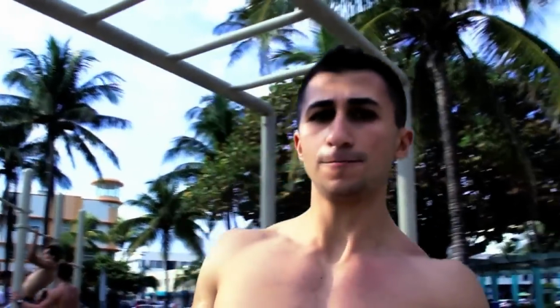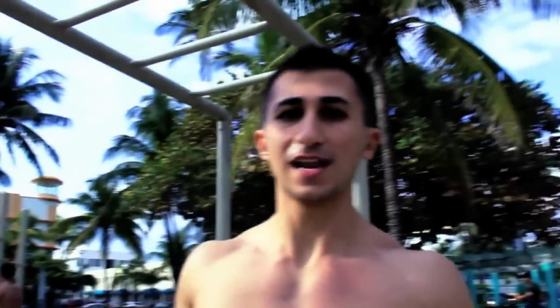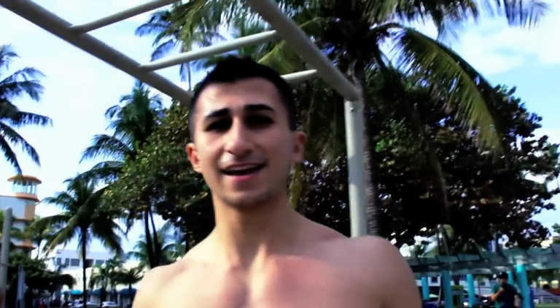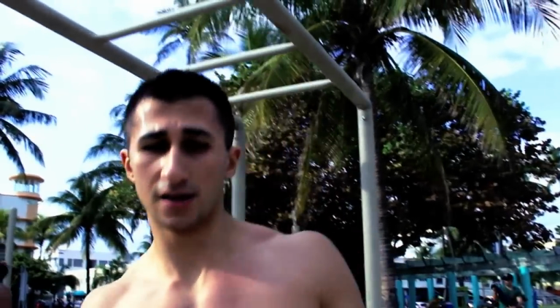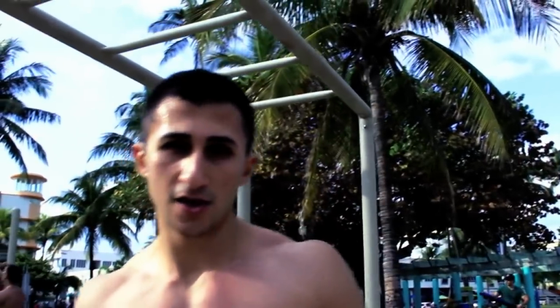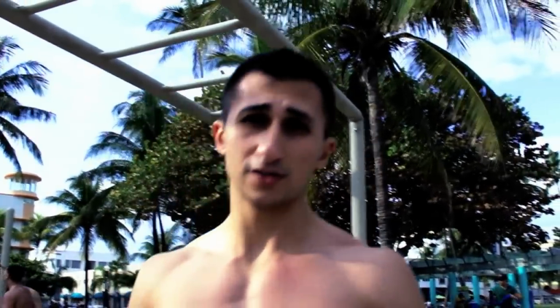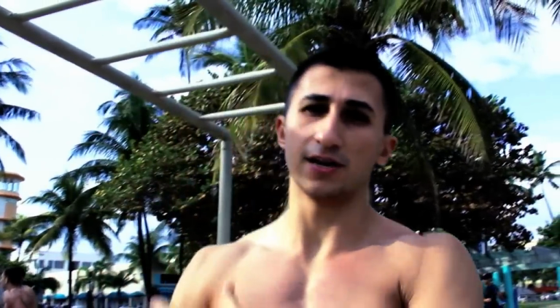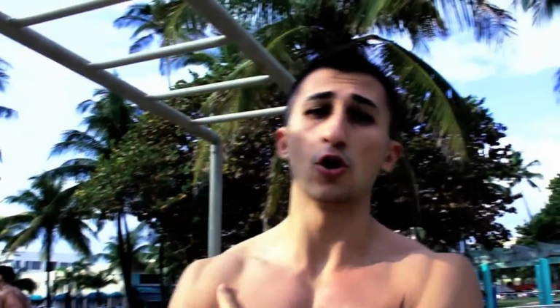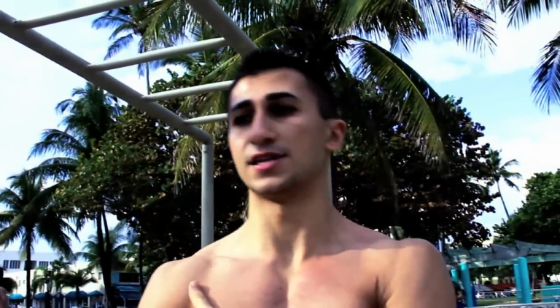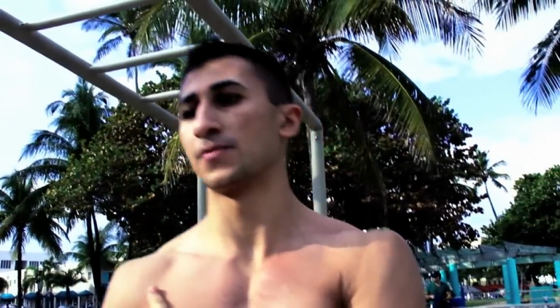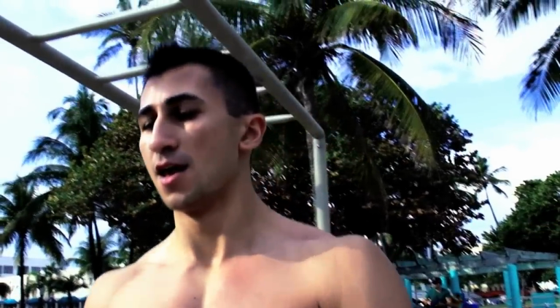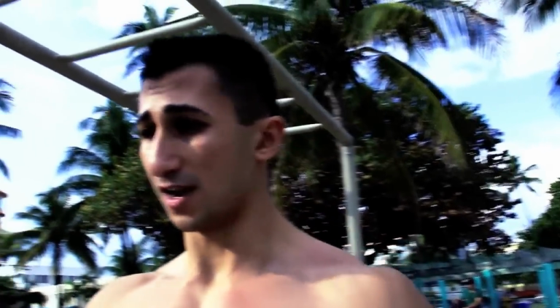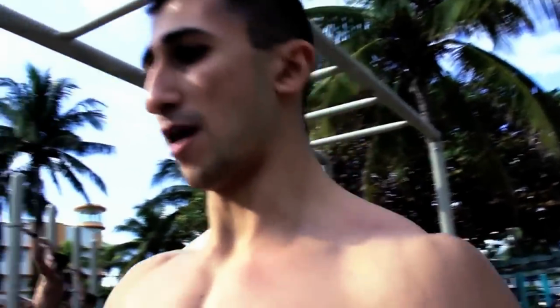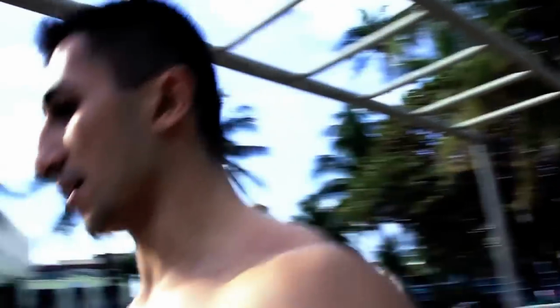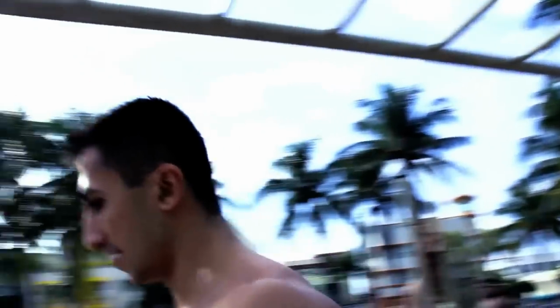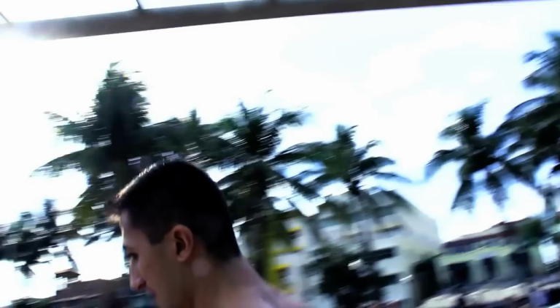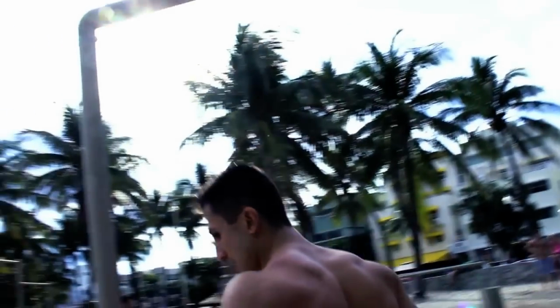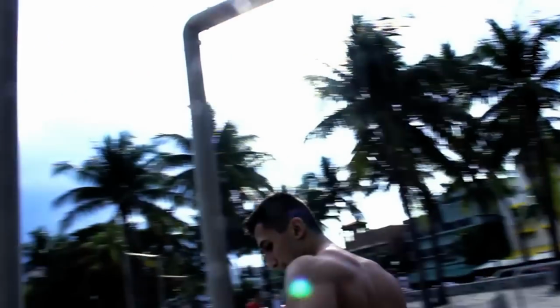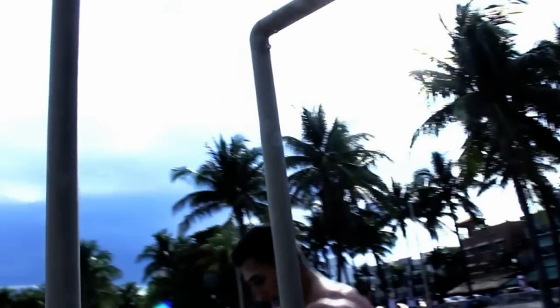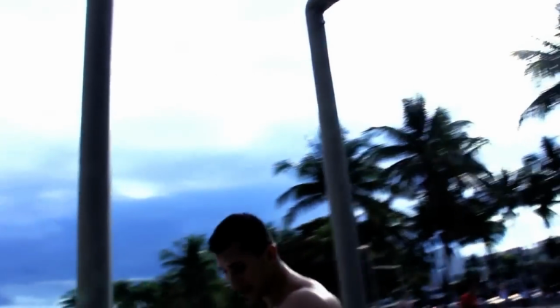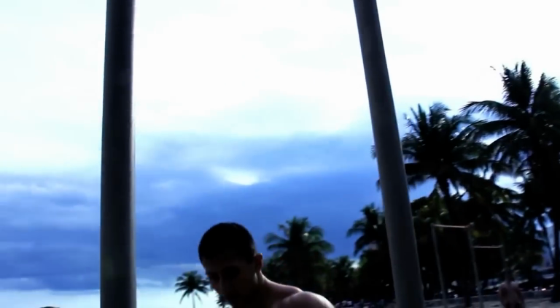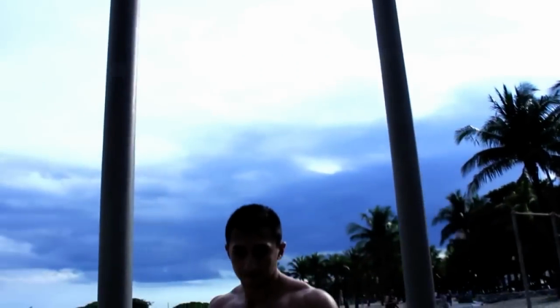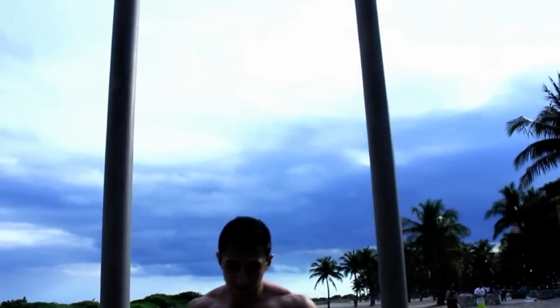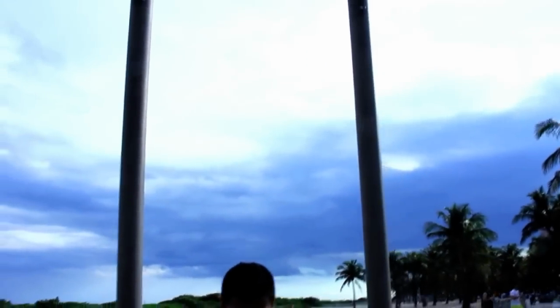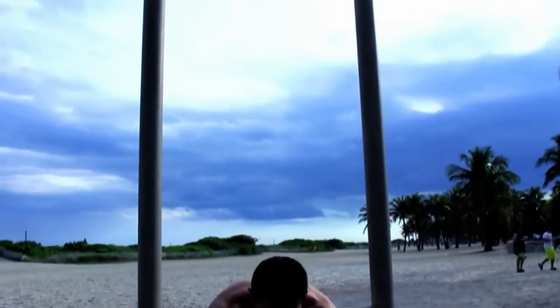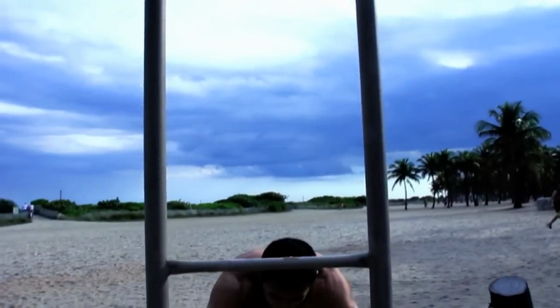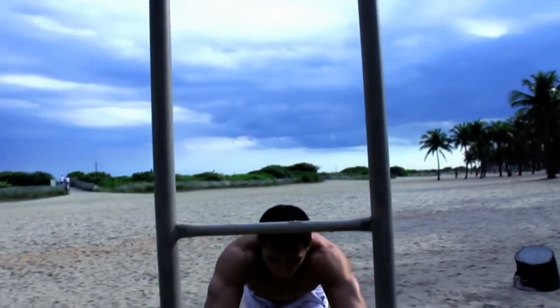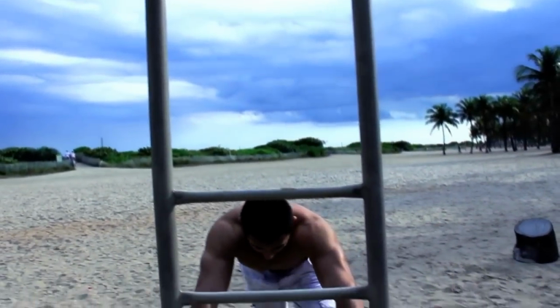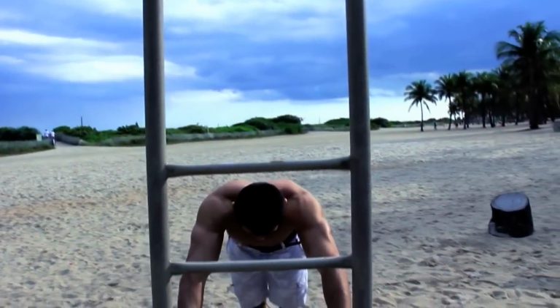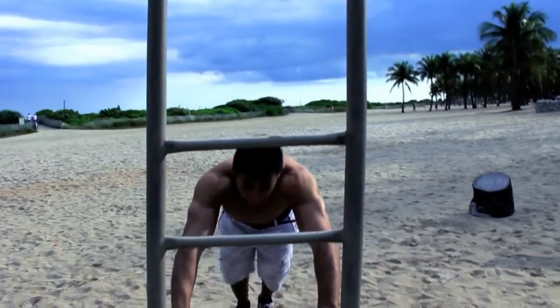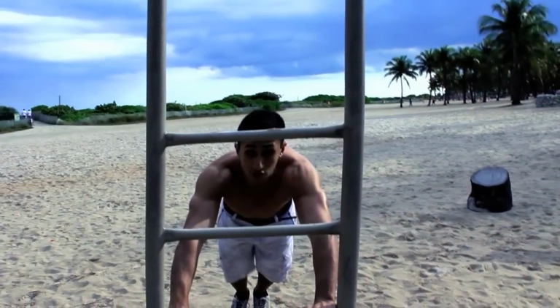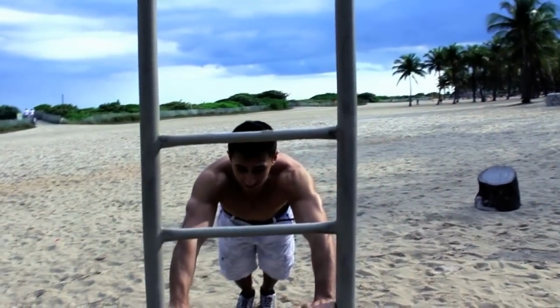Now let's say you wanted to hit your shoulders — you can come out here and do some push-ups for the shoulders.